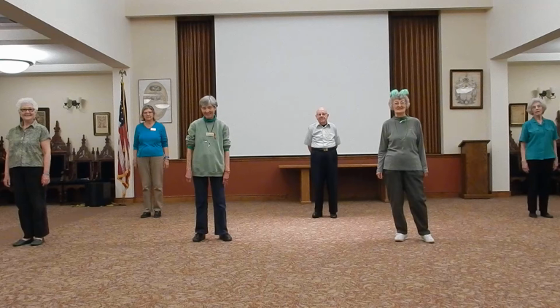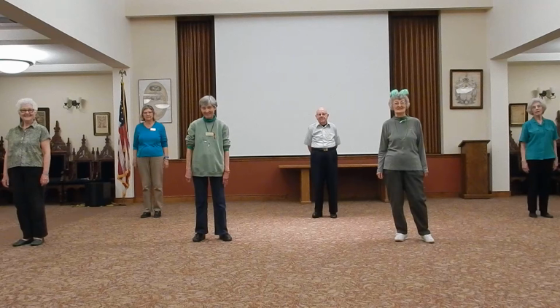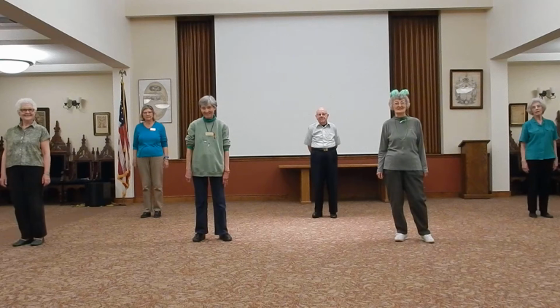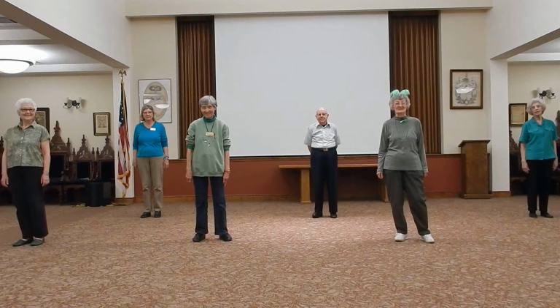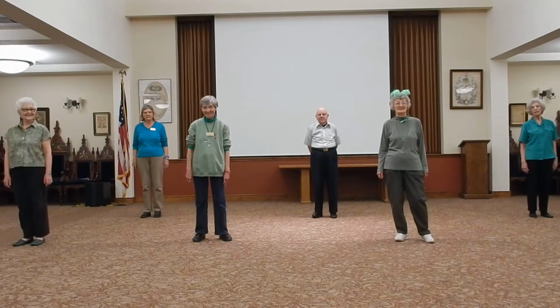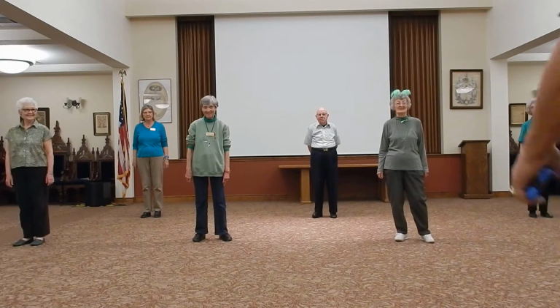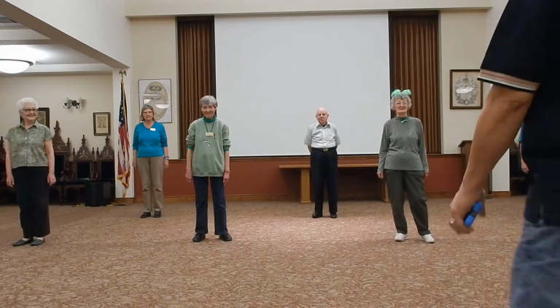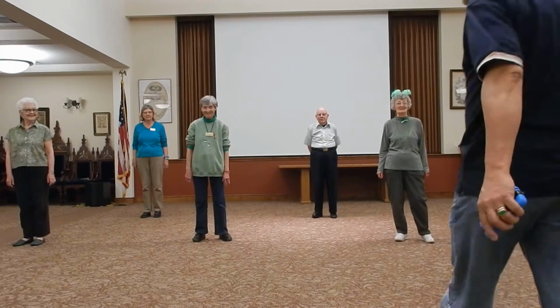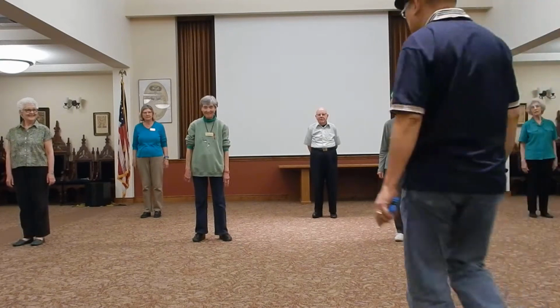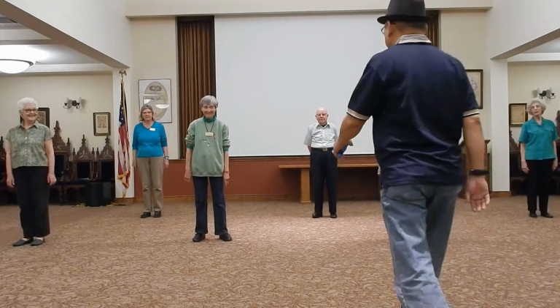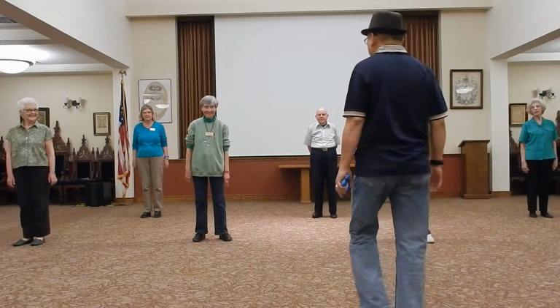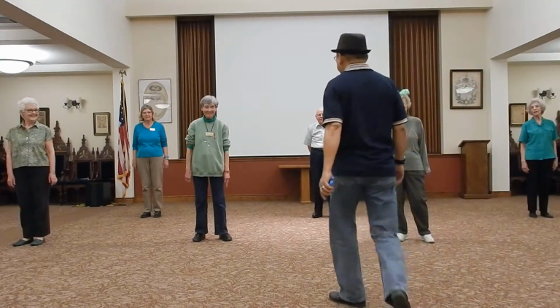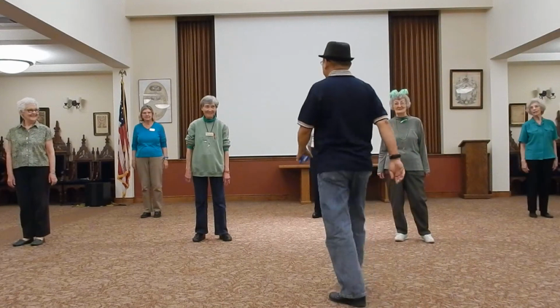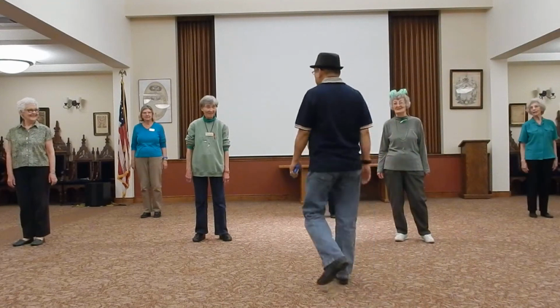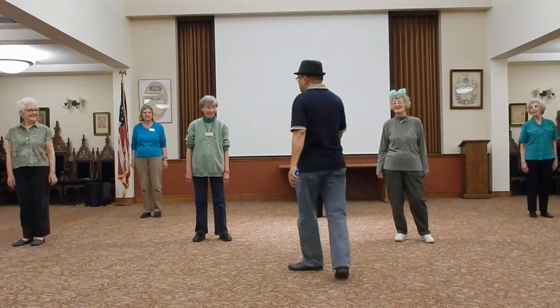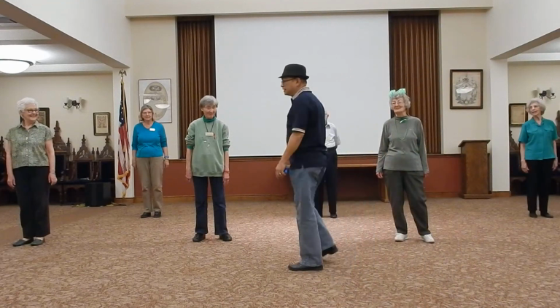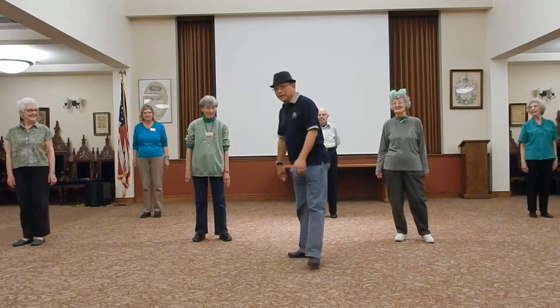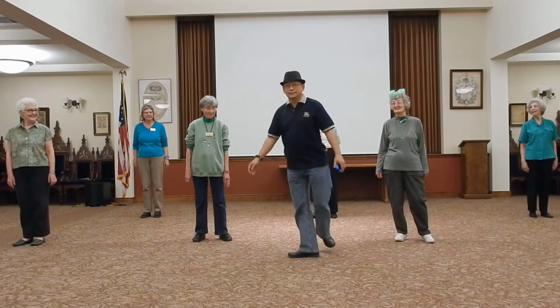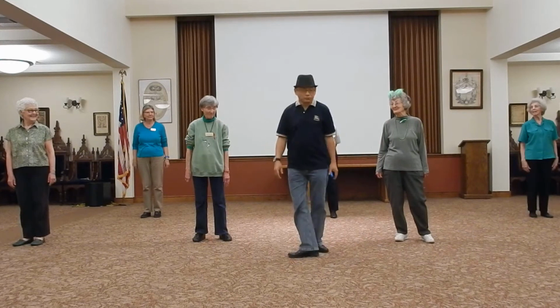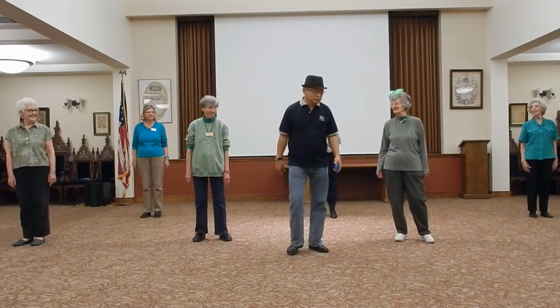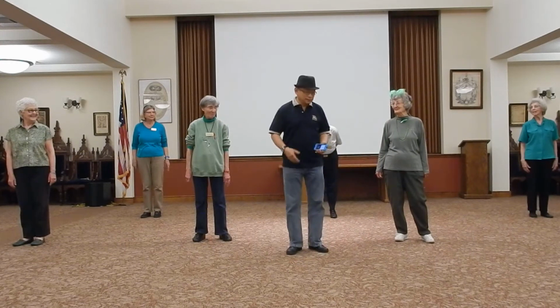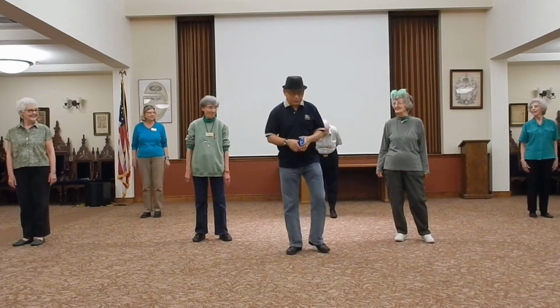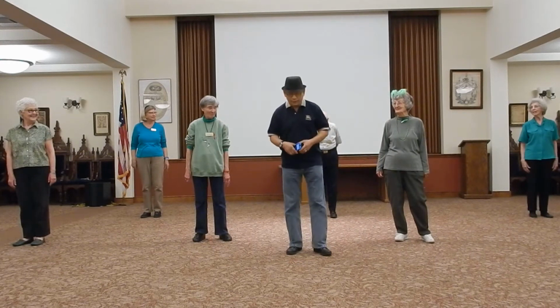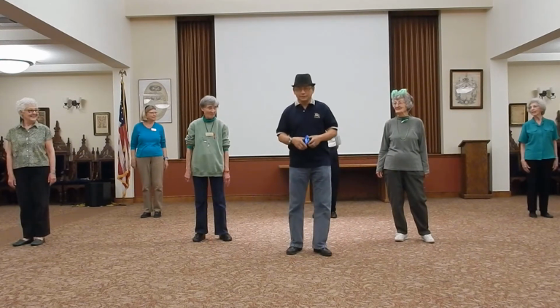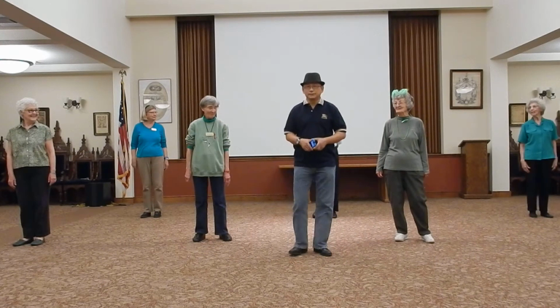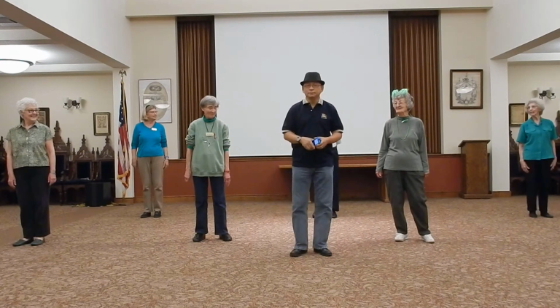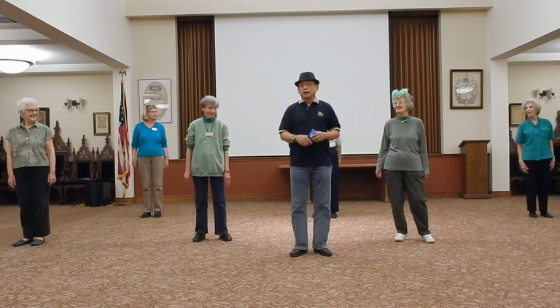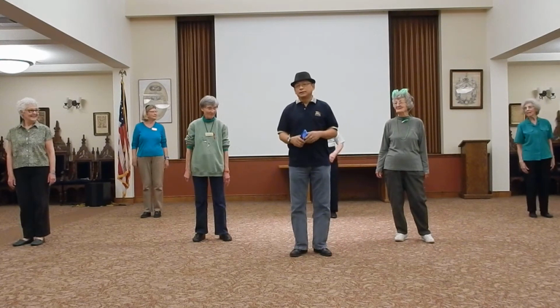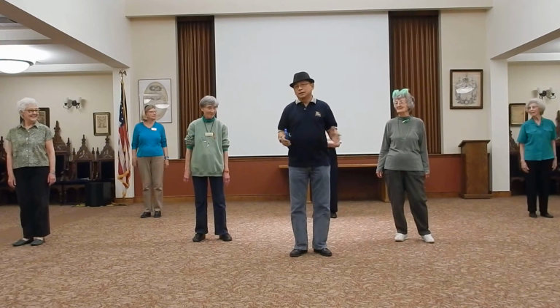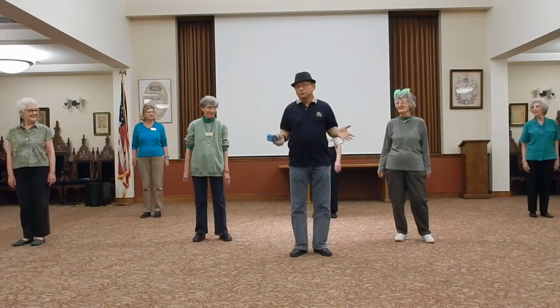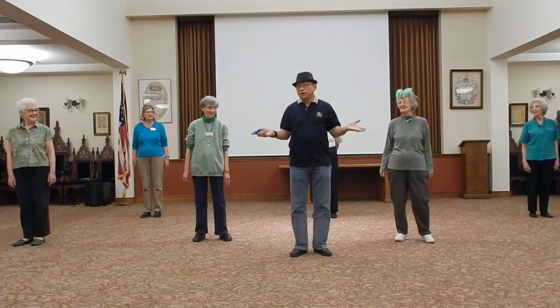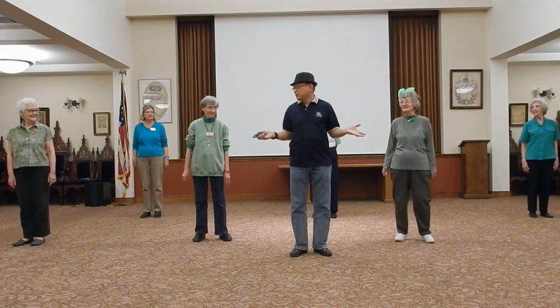All right, this is the Meadows group. I'm proud to present a dance that we've been doing in class this season. This is how we do our Foxtrot.